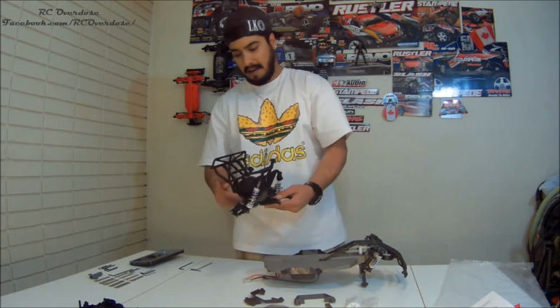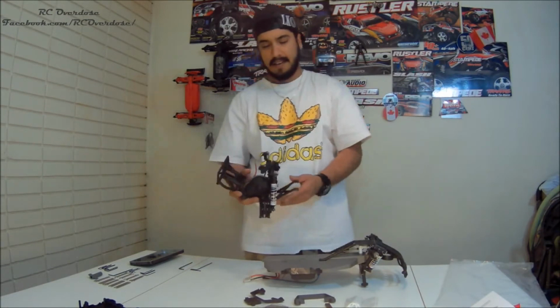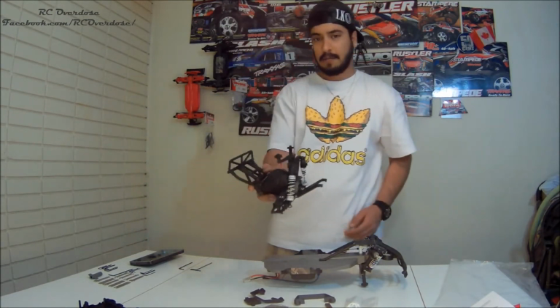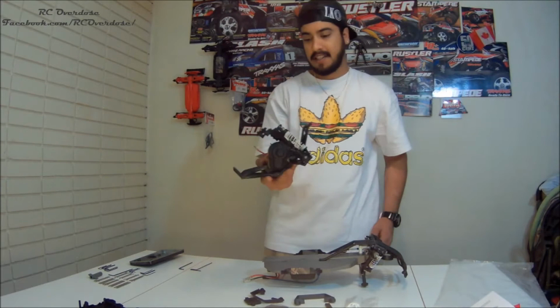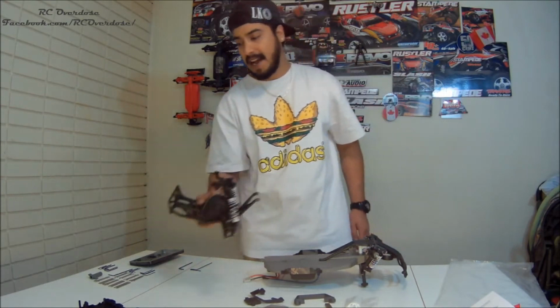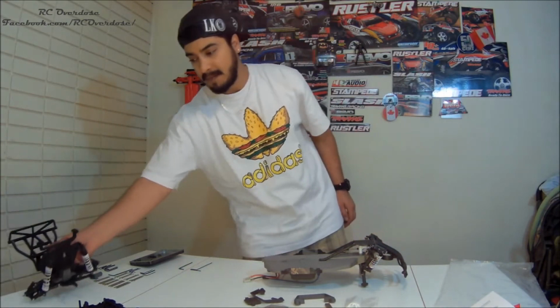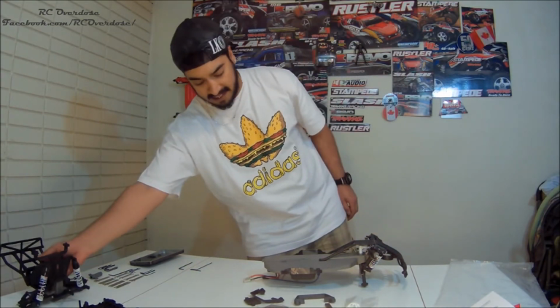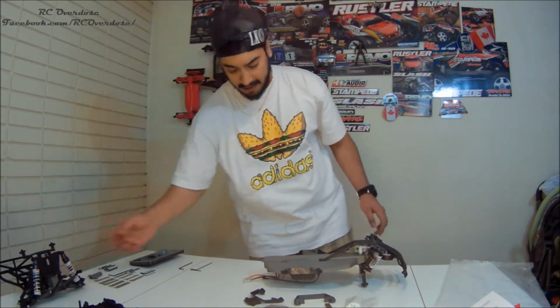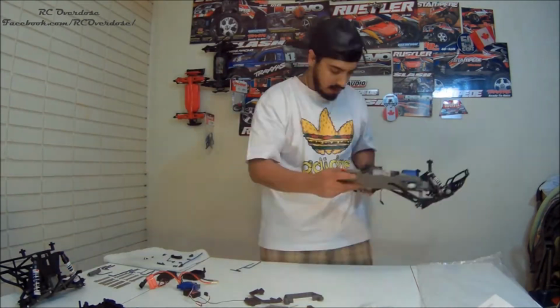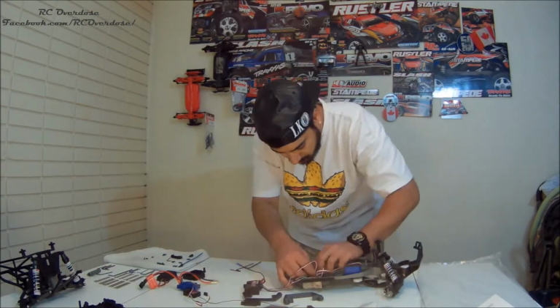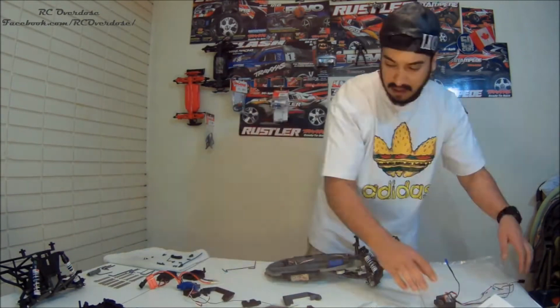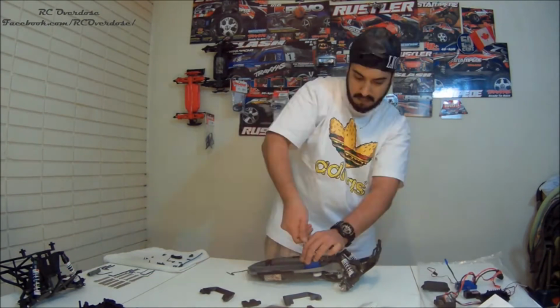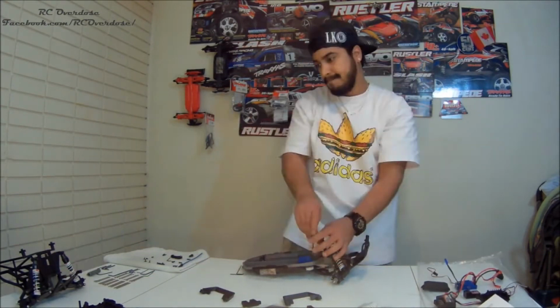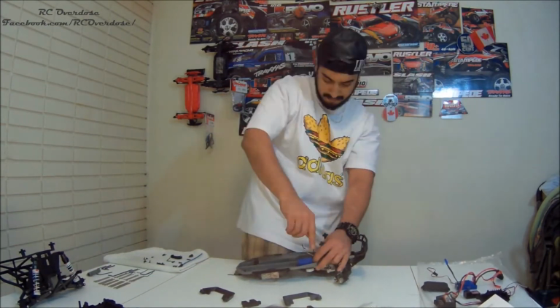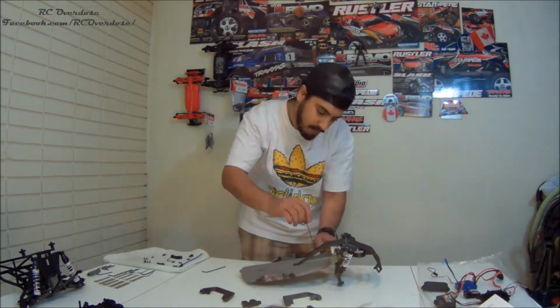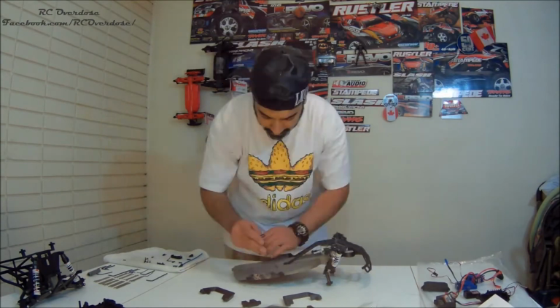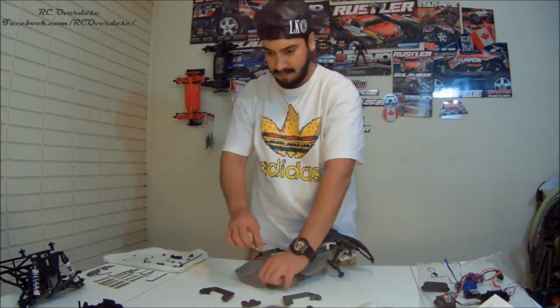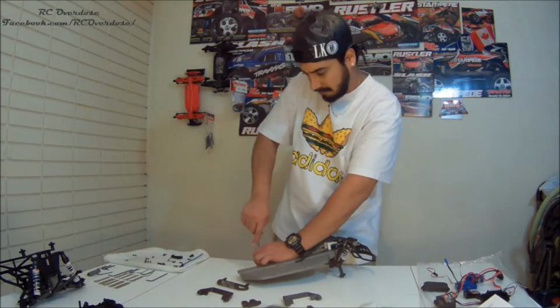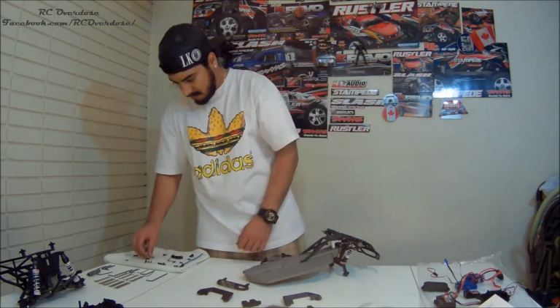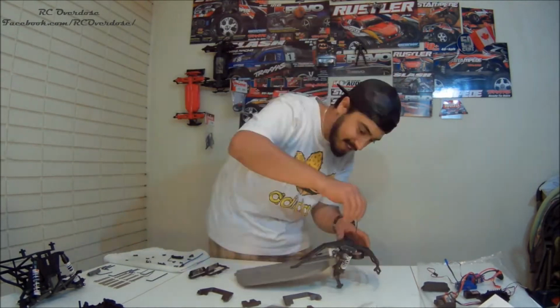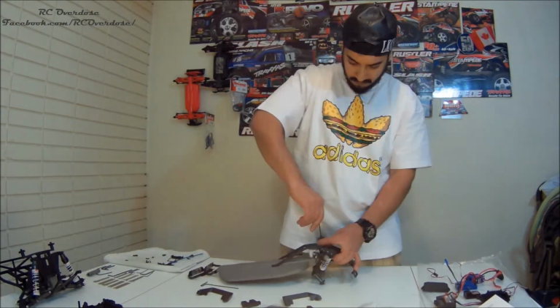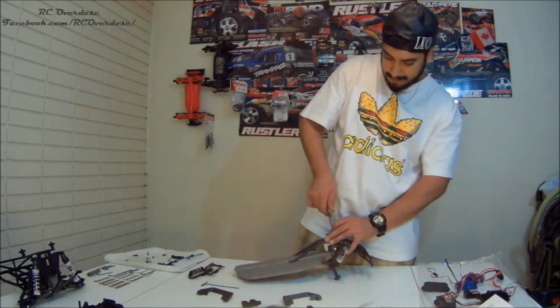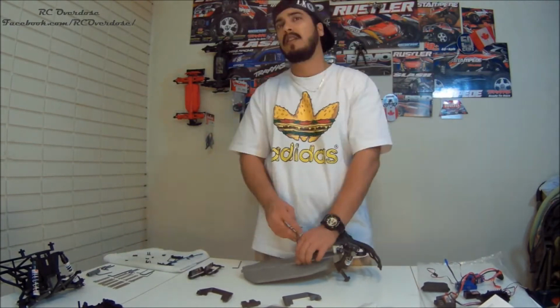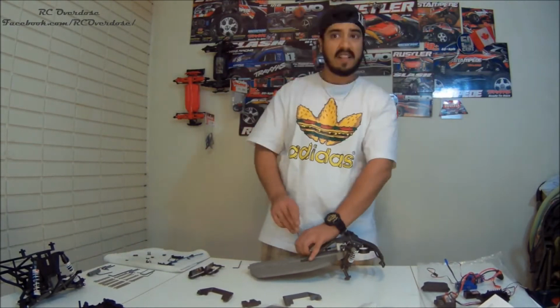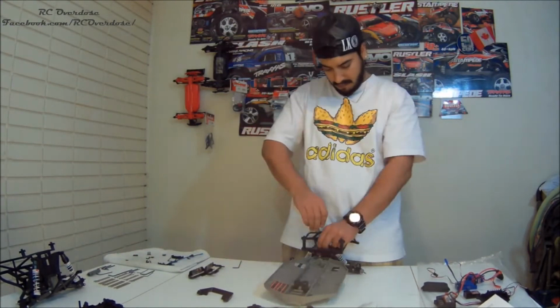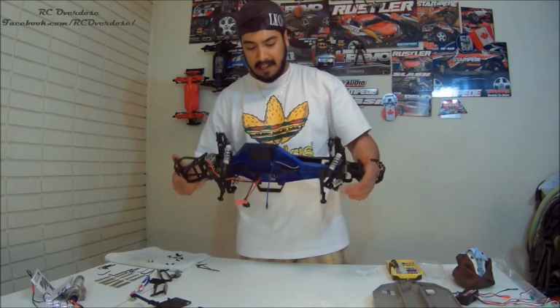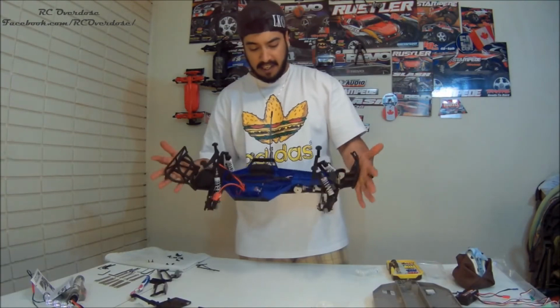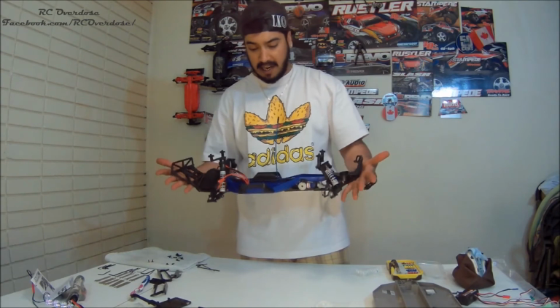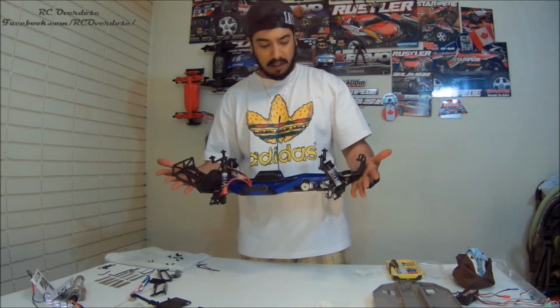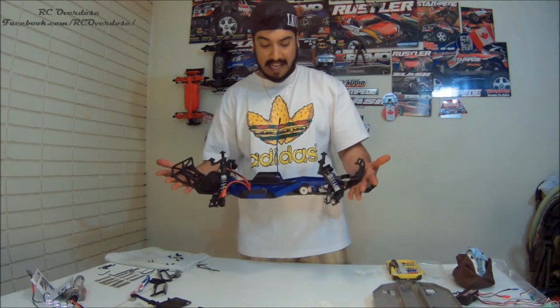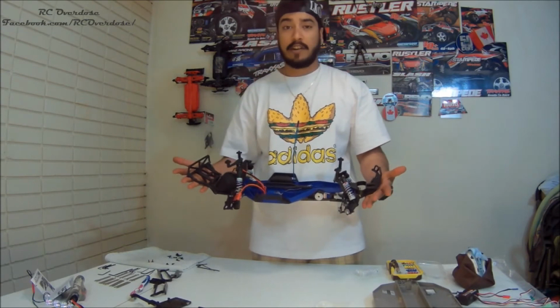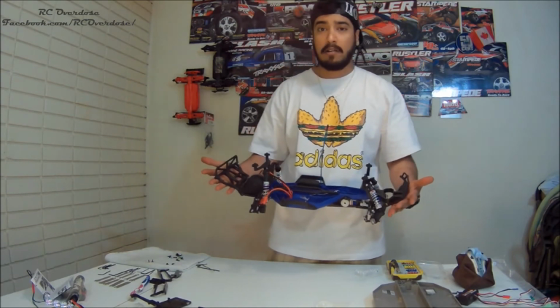Alright, this part is free now, we can put that aside. This is the LCG — this is how it looks on these last two wheel drive models.